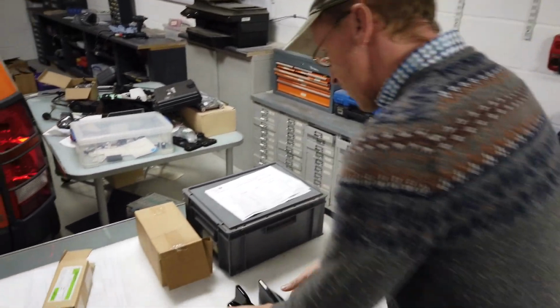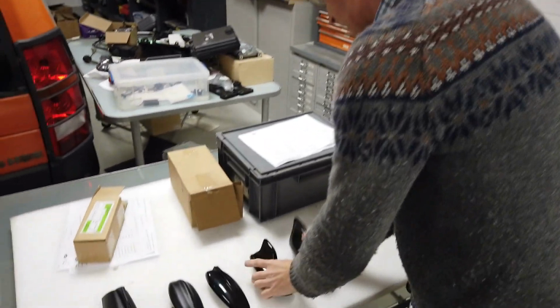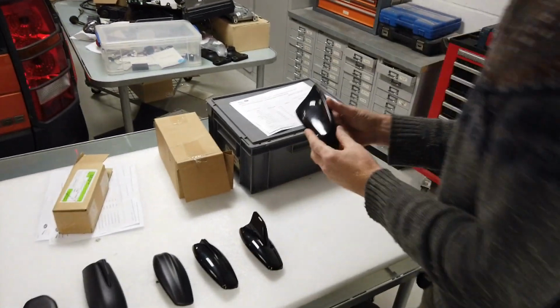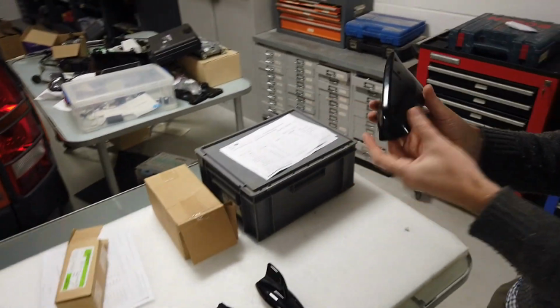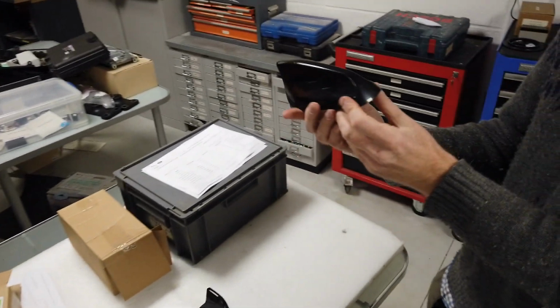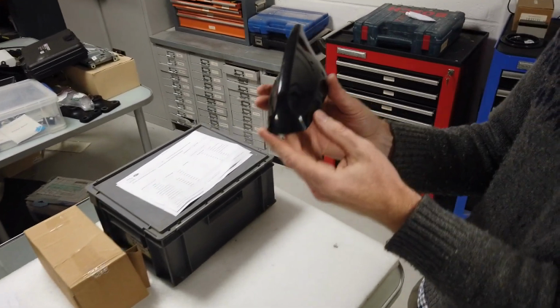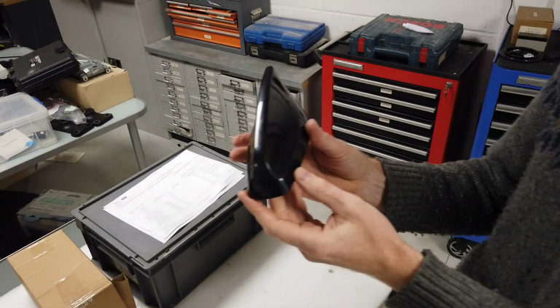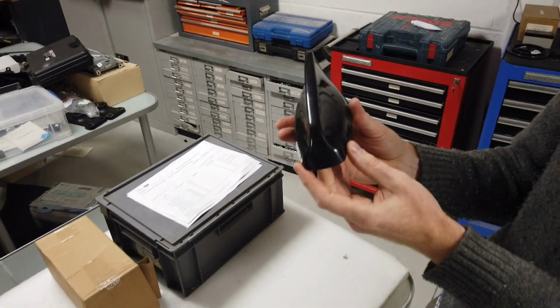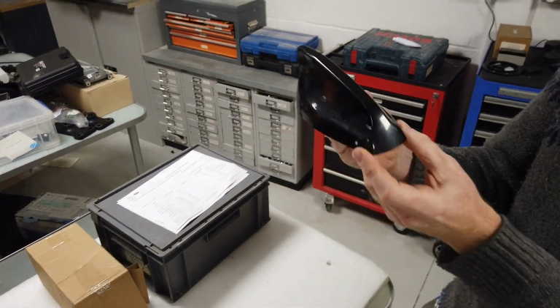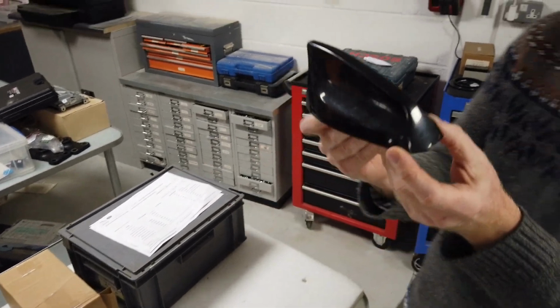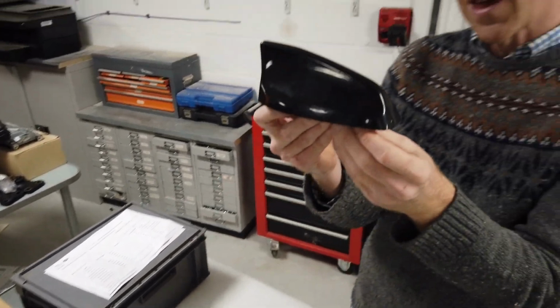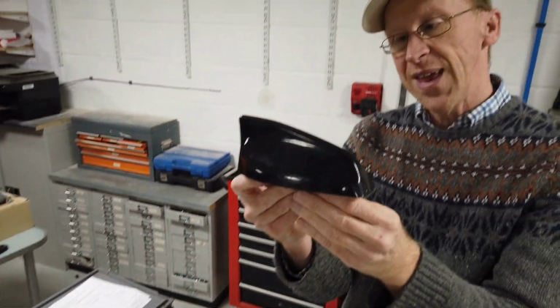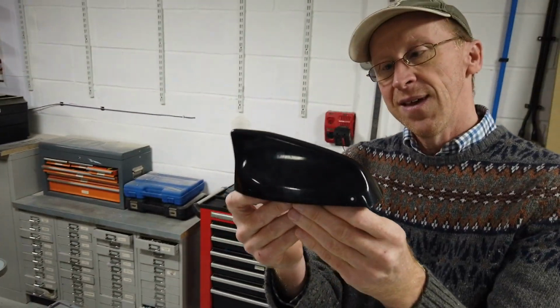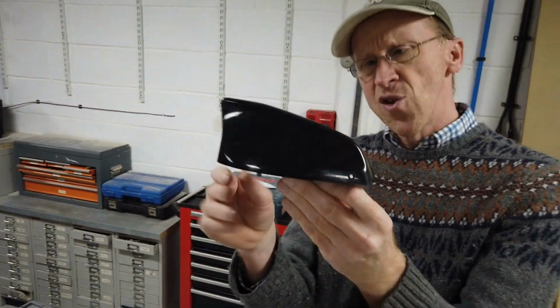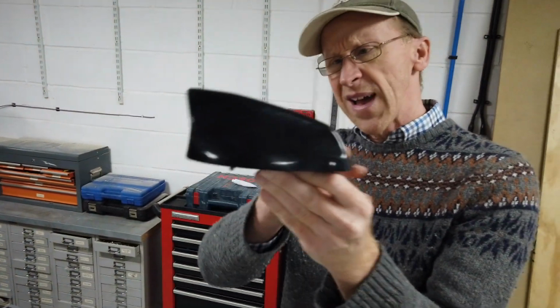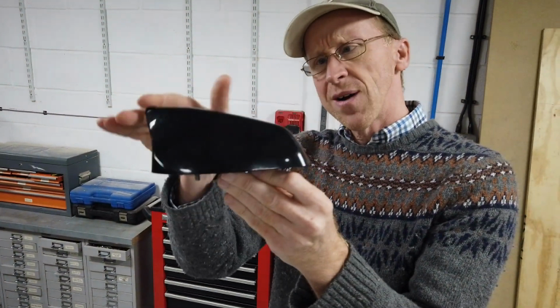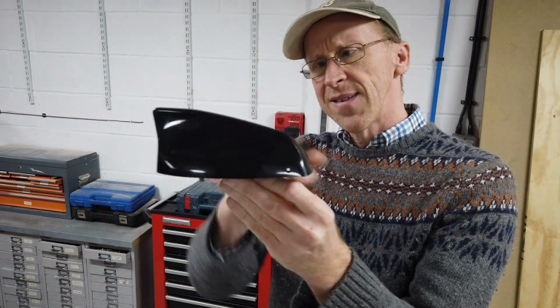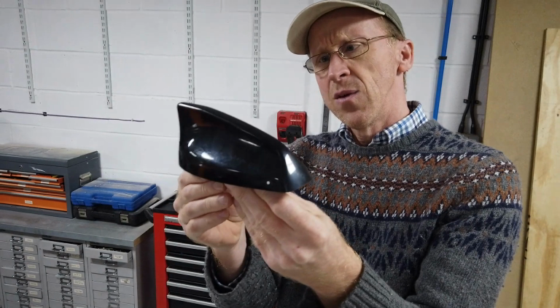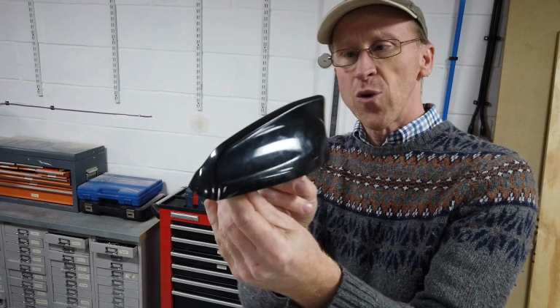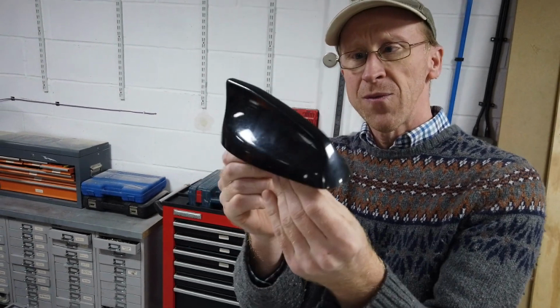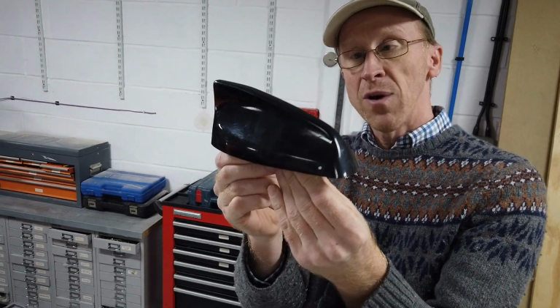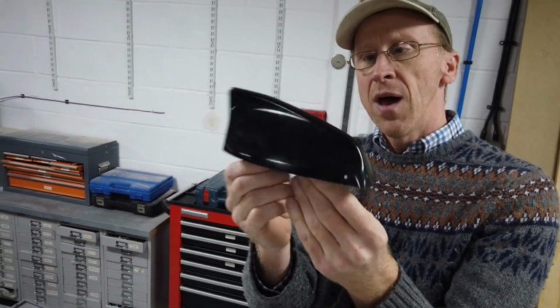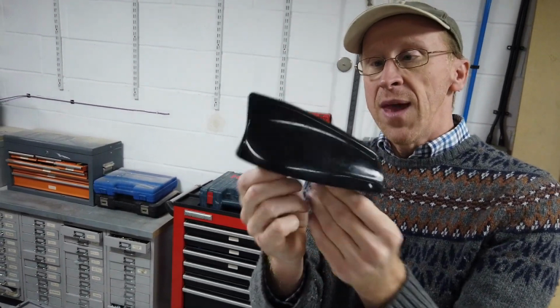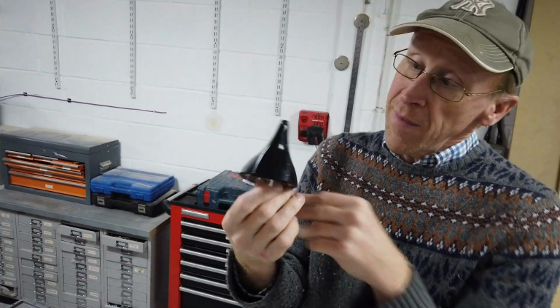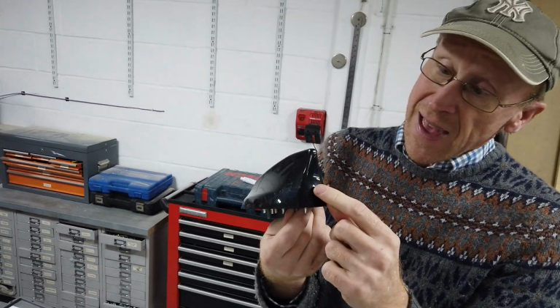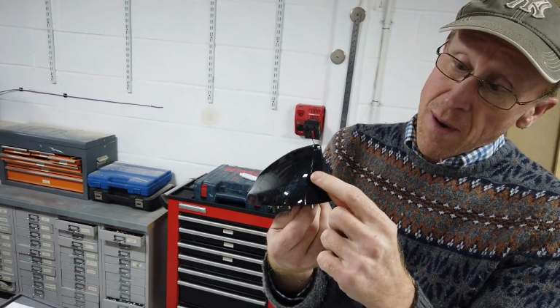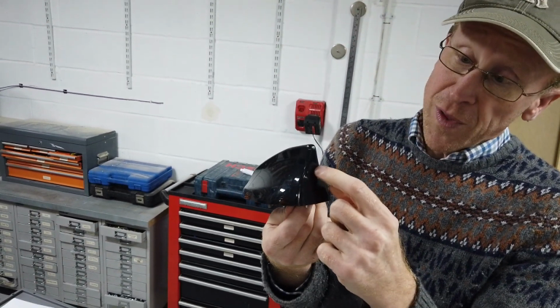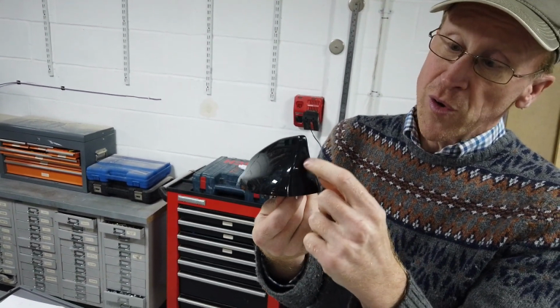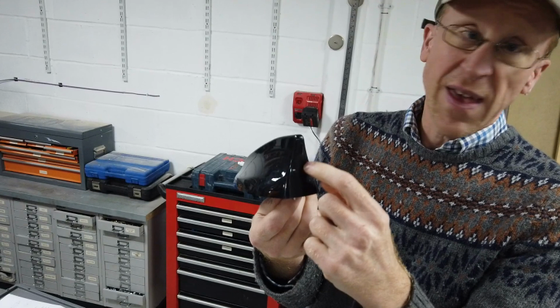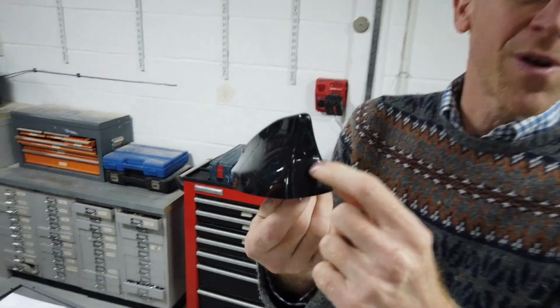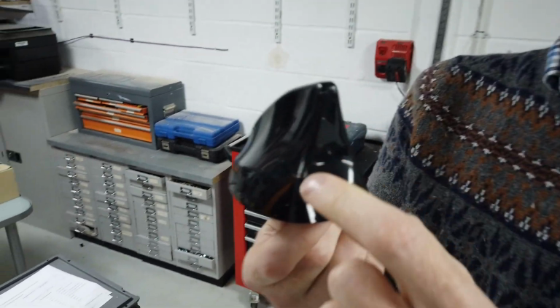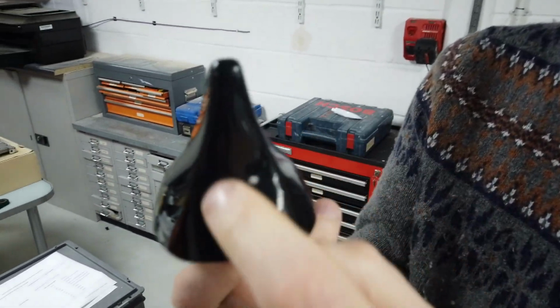We haven't bothered taking this one apart. This one seems to be used on most of the later models. It's not quite as shark-like, is it? We haven't thought of a name for that one. And some of the newer models now come with a camera in the back.